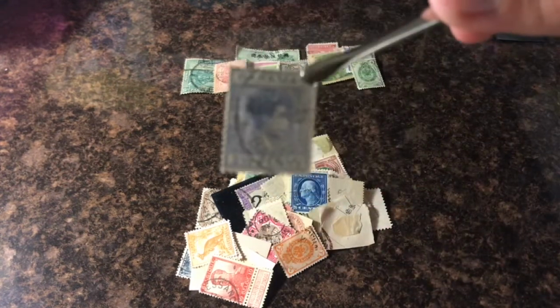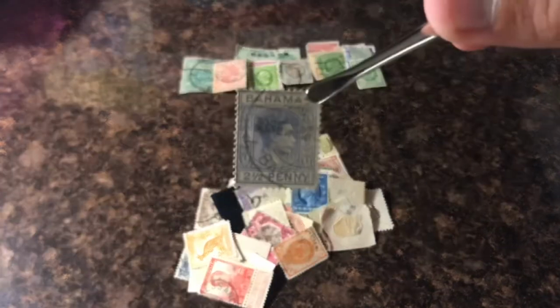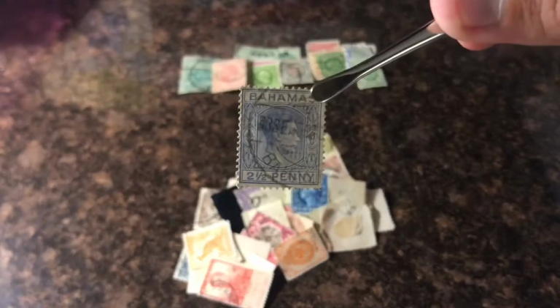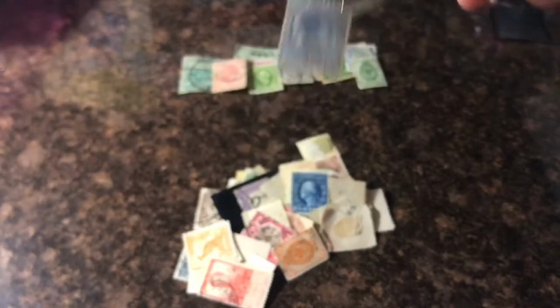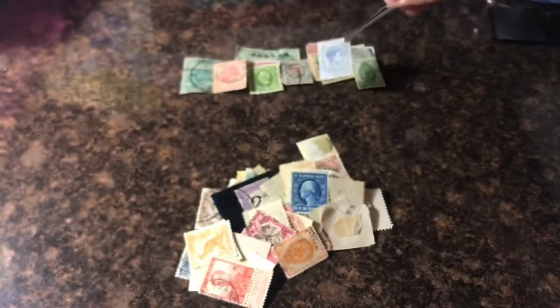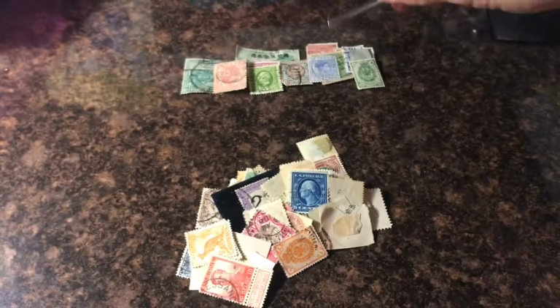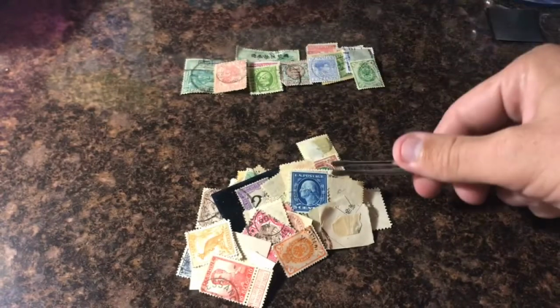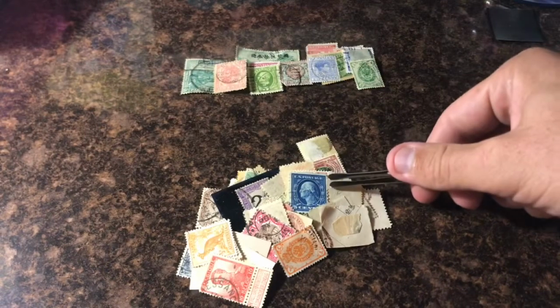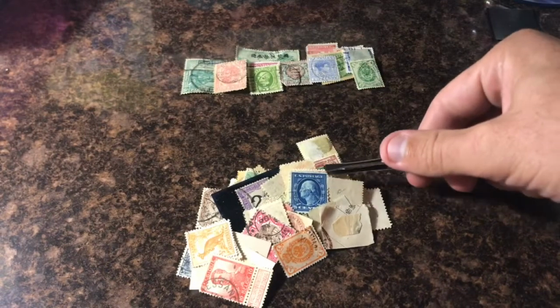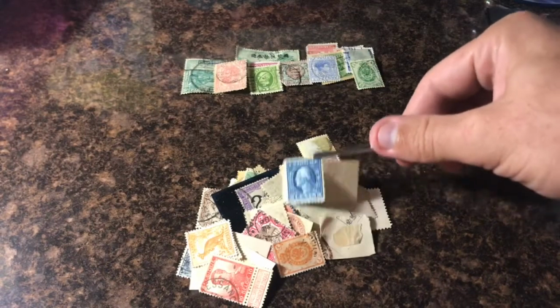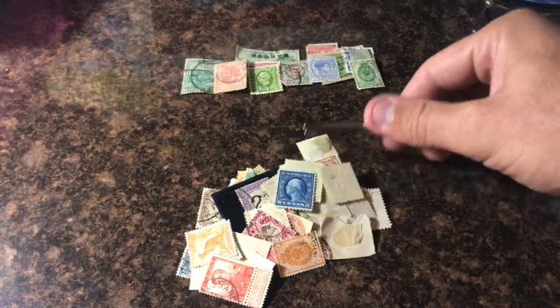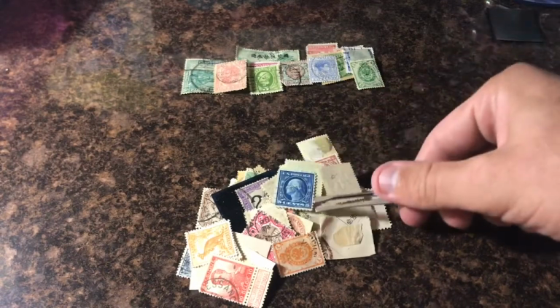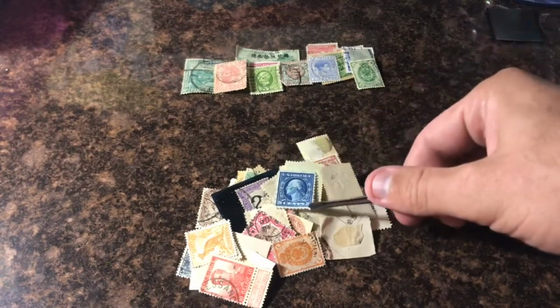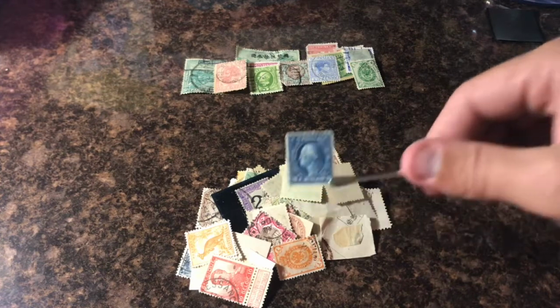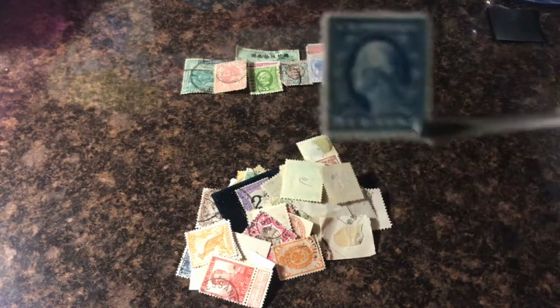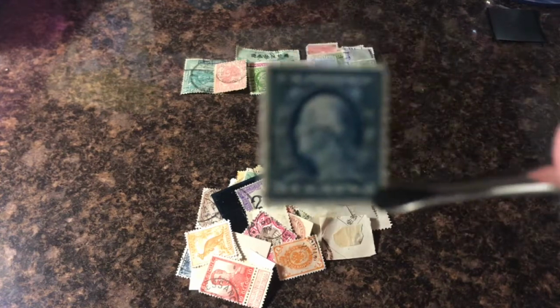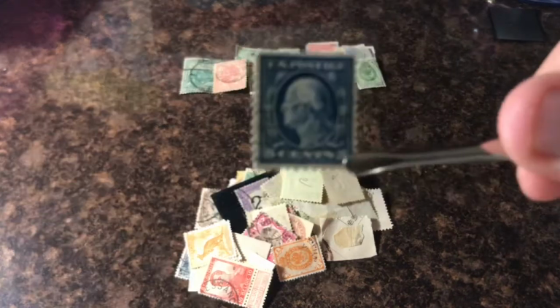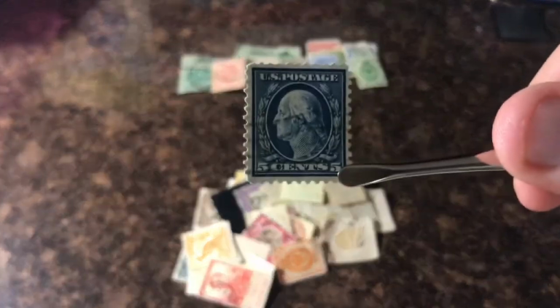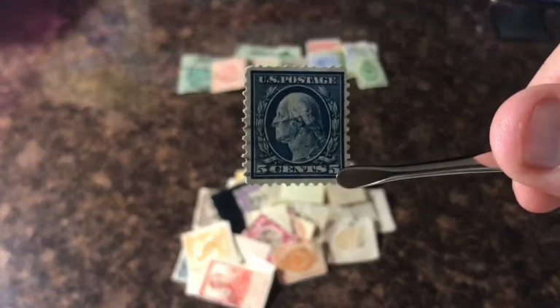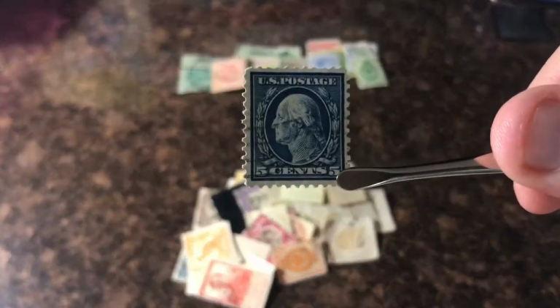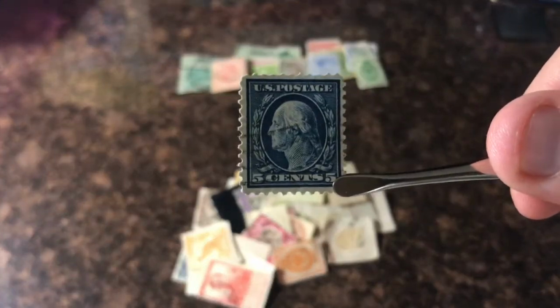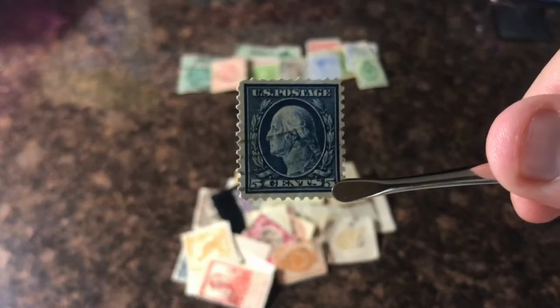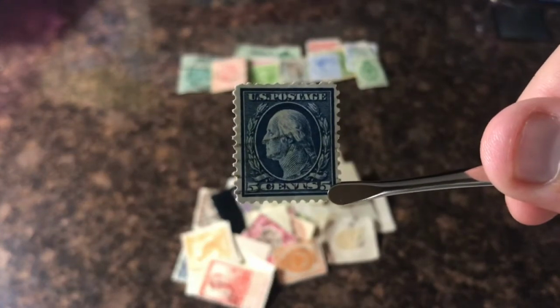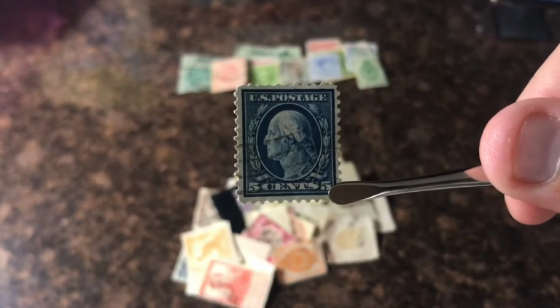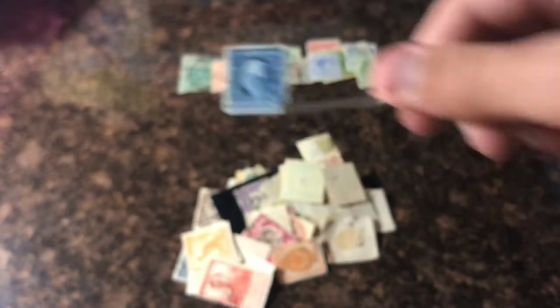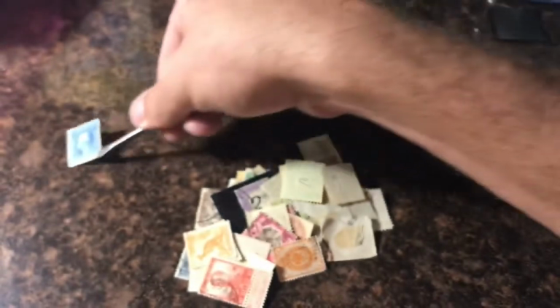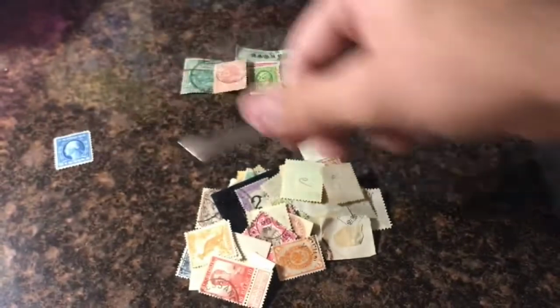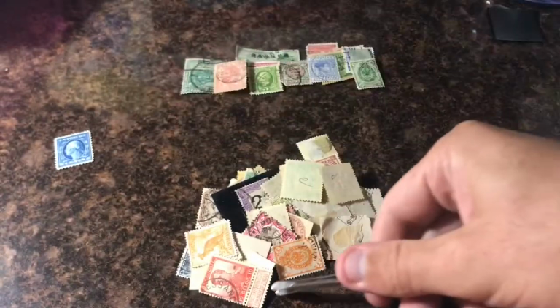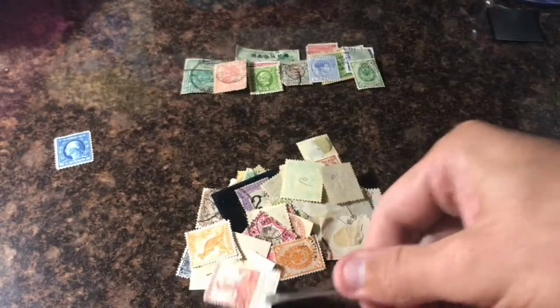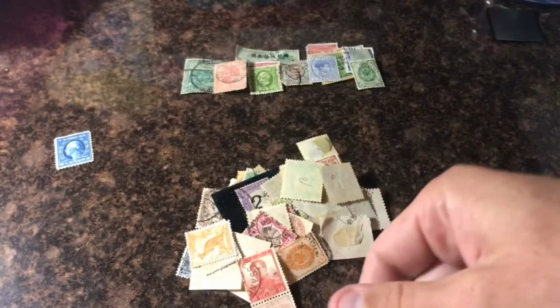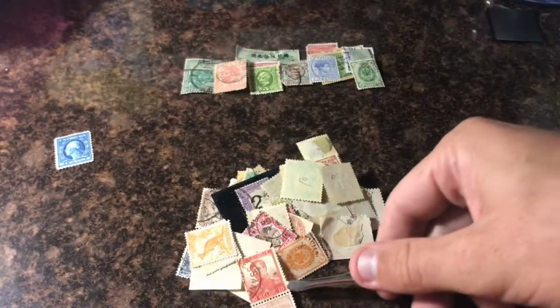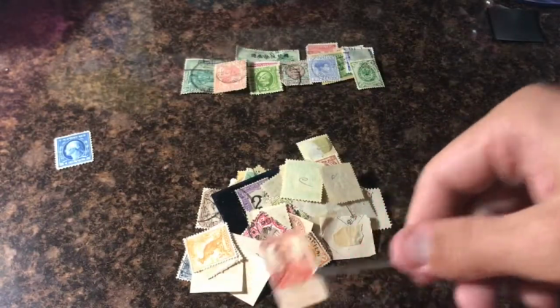Bahamas. There's a U.S. stamp — pretty clean one too. Centered decently well, a little off on the right side, but a good-looking stamp. I'm keeping that one in my U.S. pile.